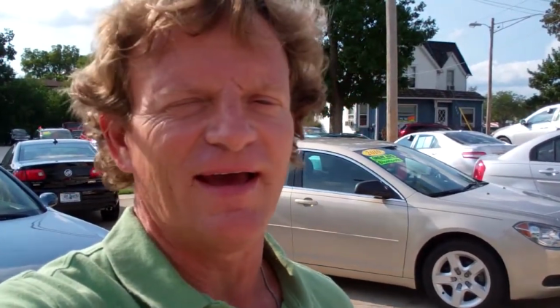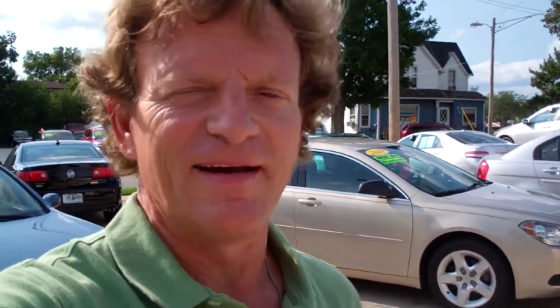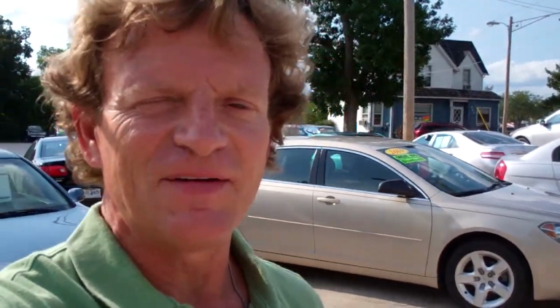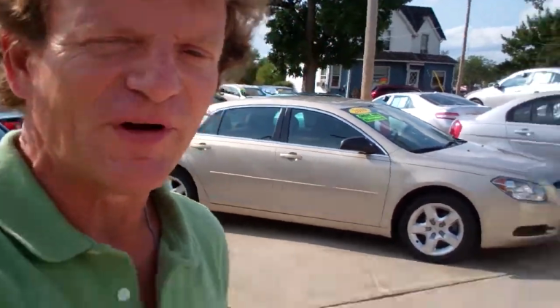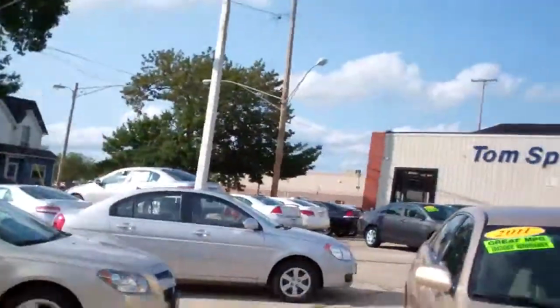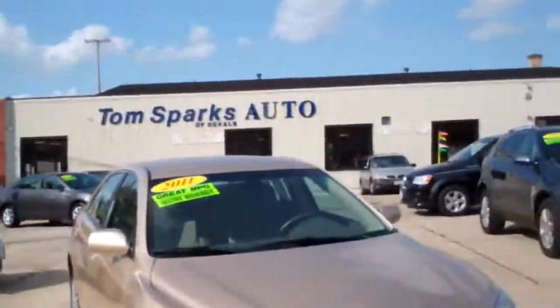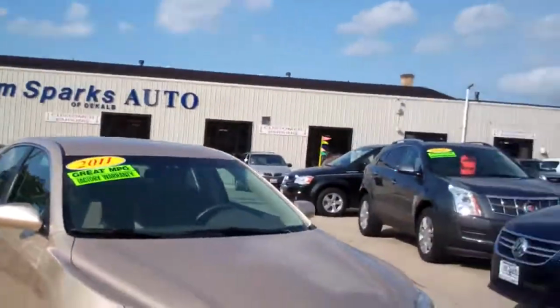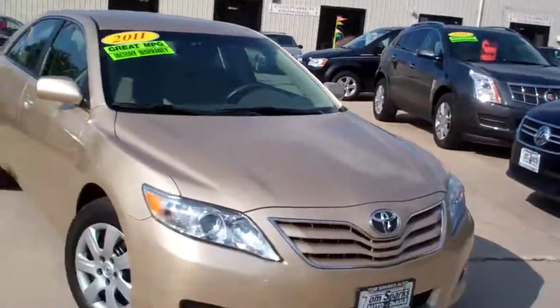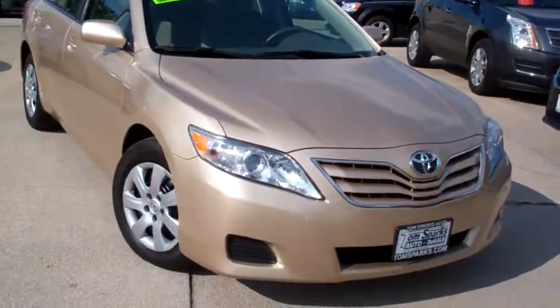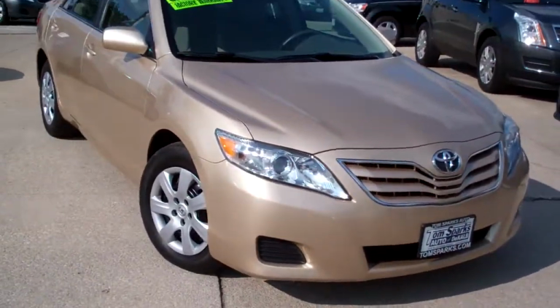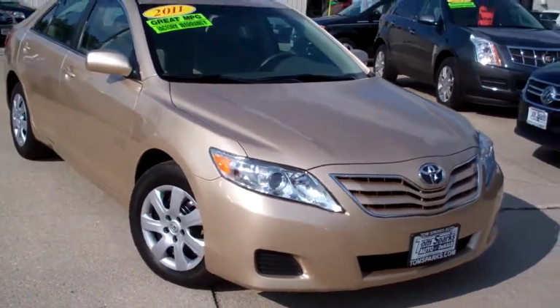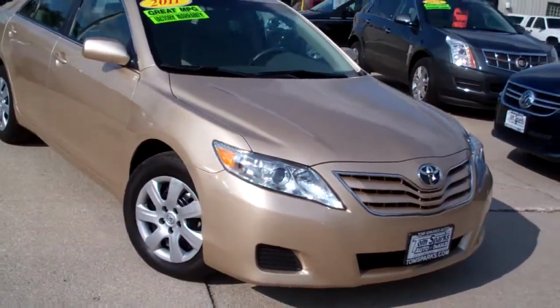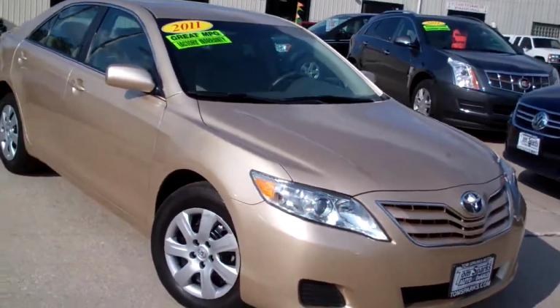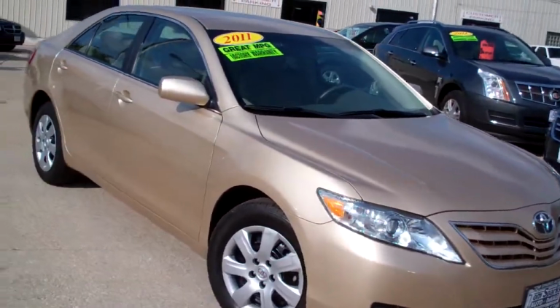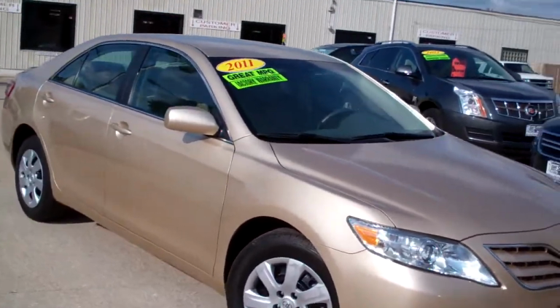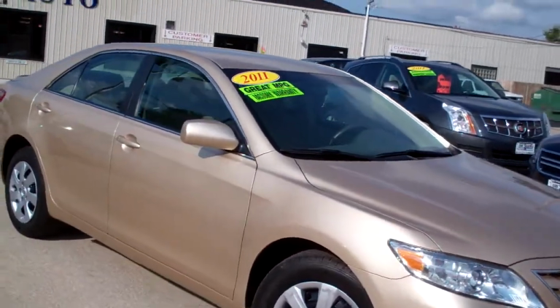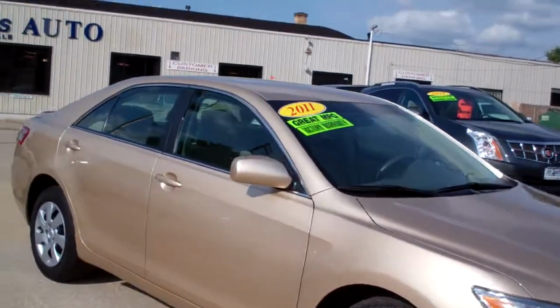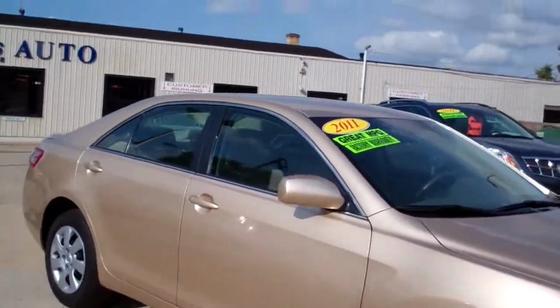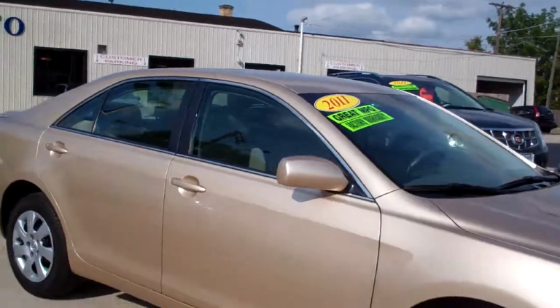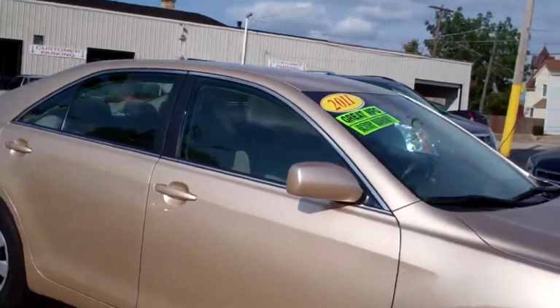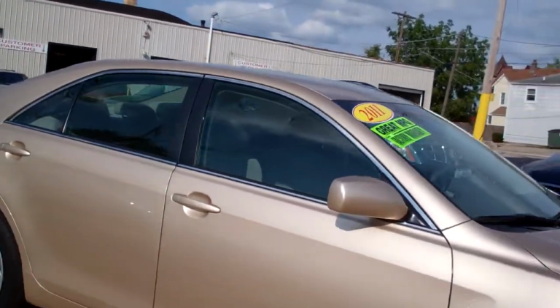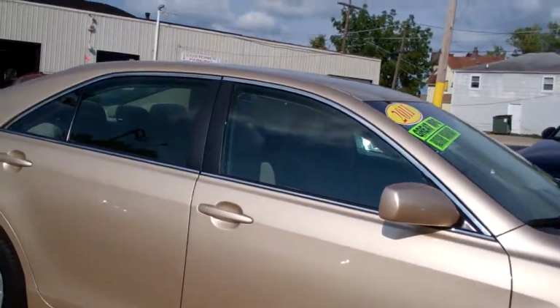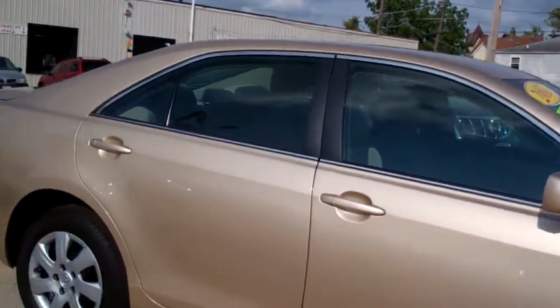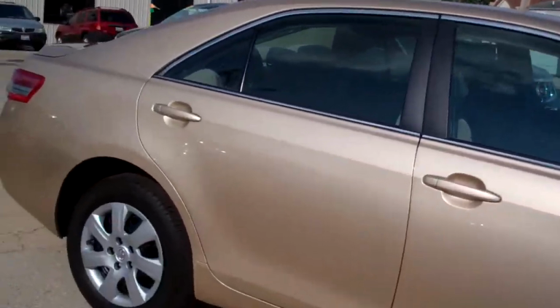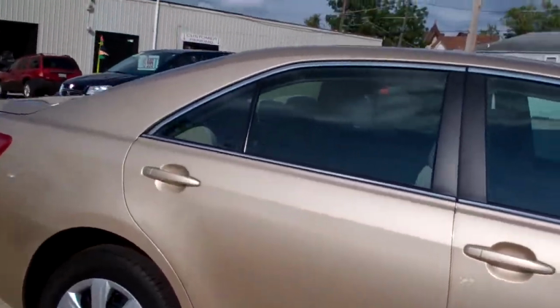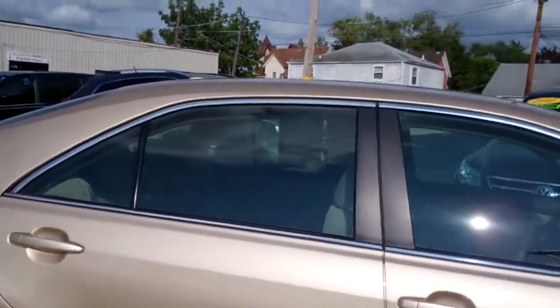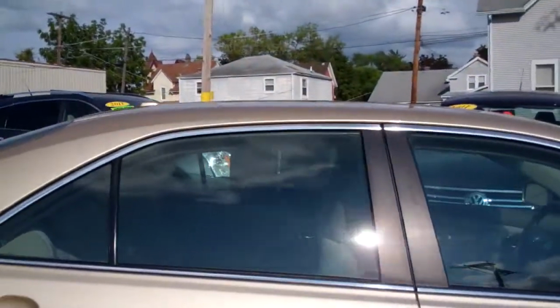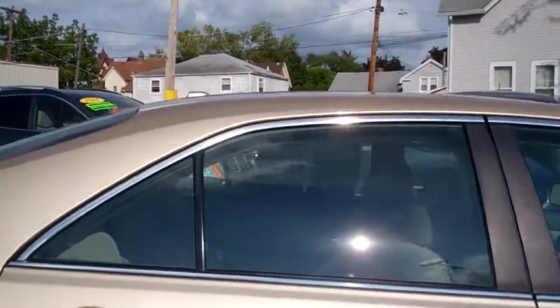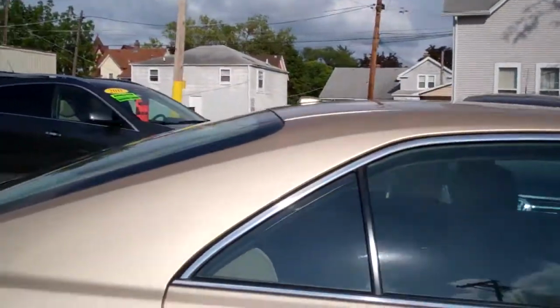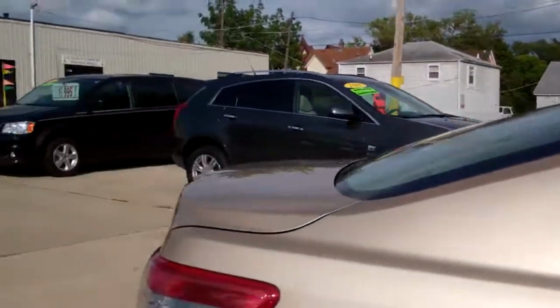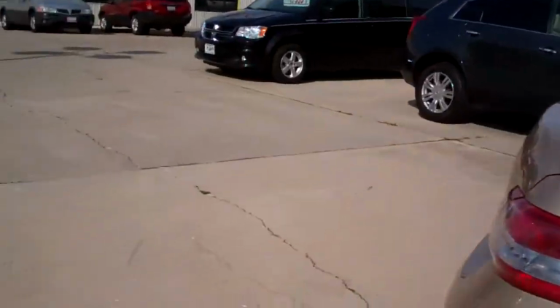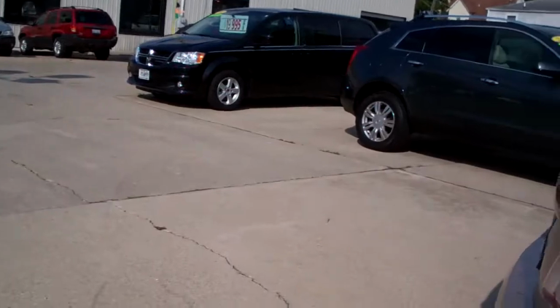Hey, I got another nice one for you today. I got a 2011 Toyota Camry LE. Nice car, sandy beach beige, nice caps on the vehicle, kind of a little bit of a smoke glass on it.